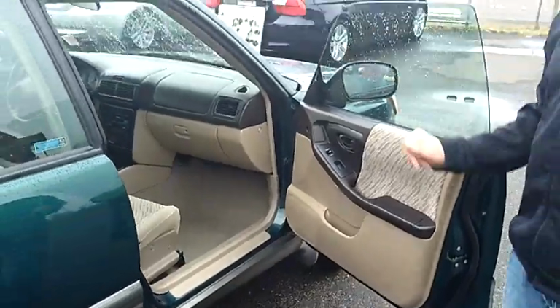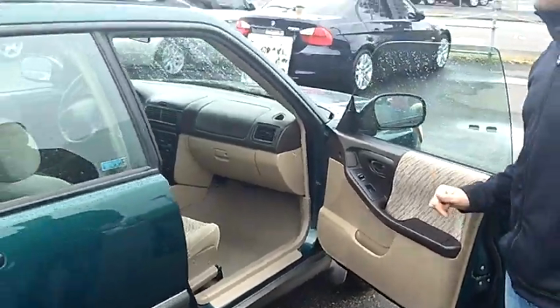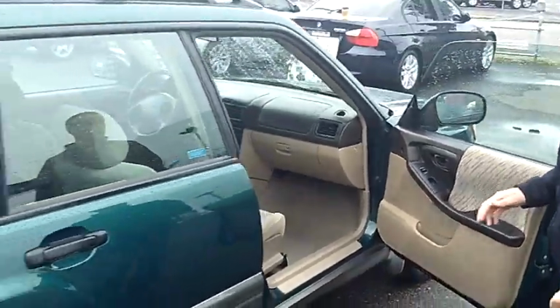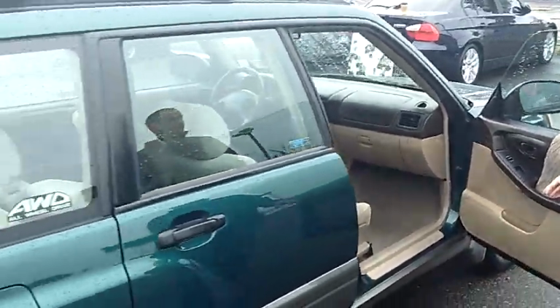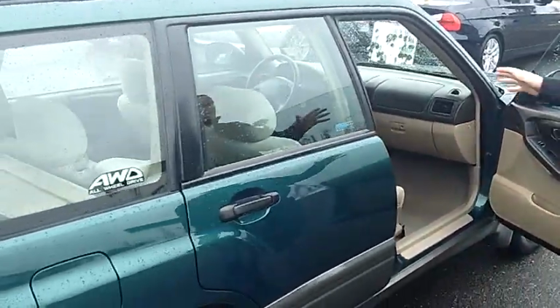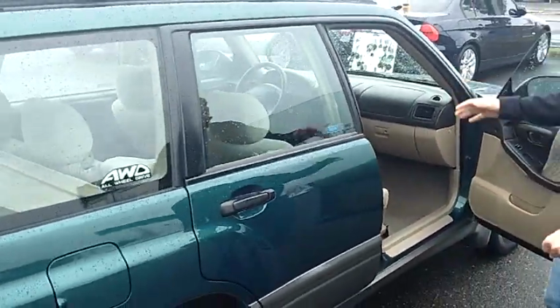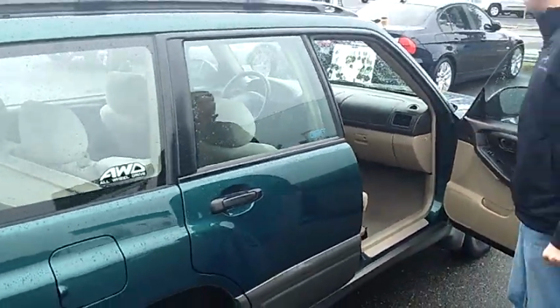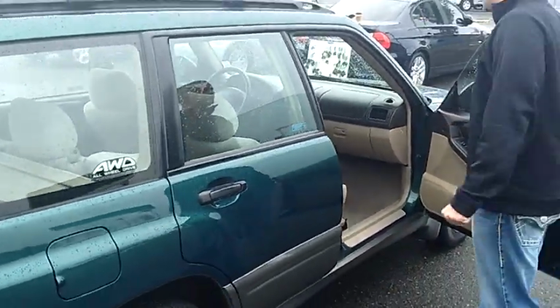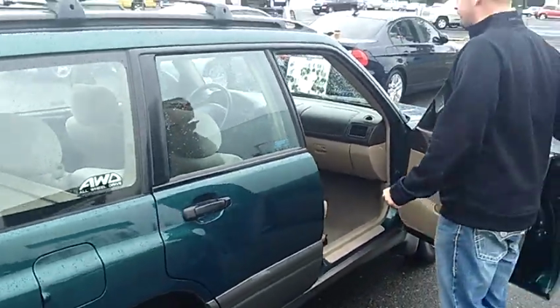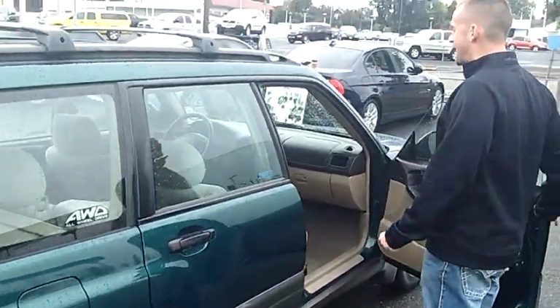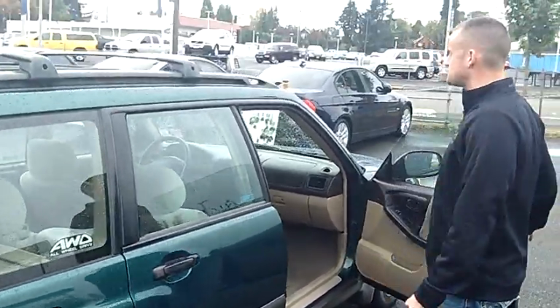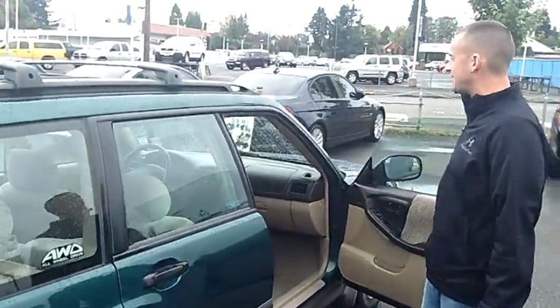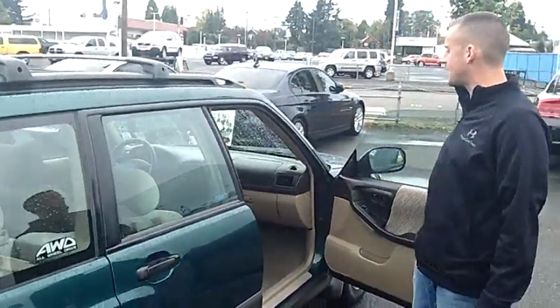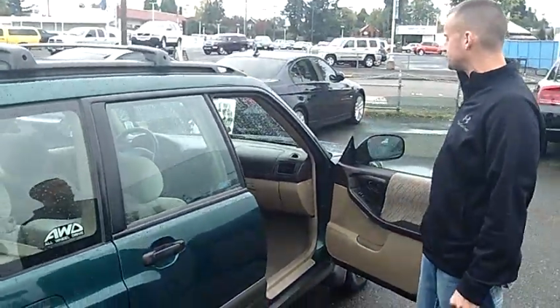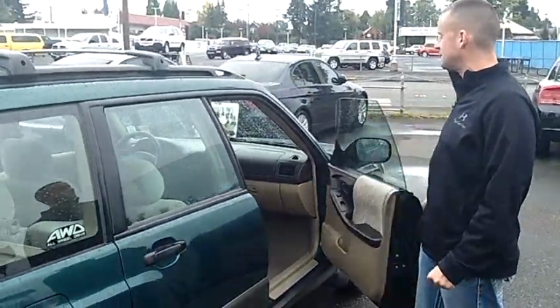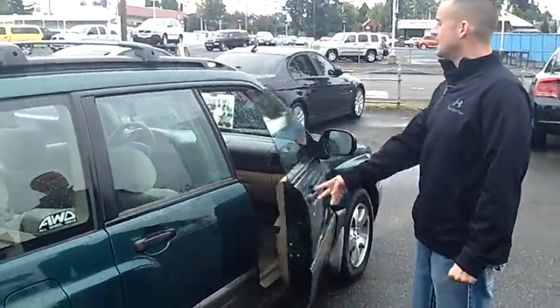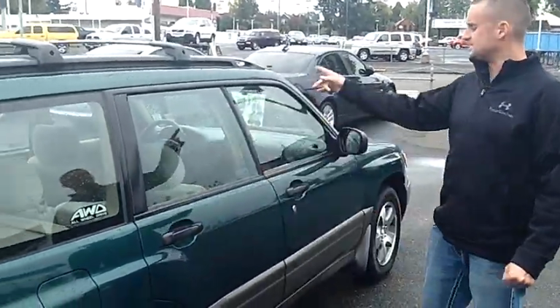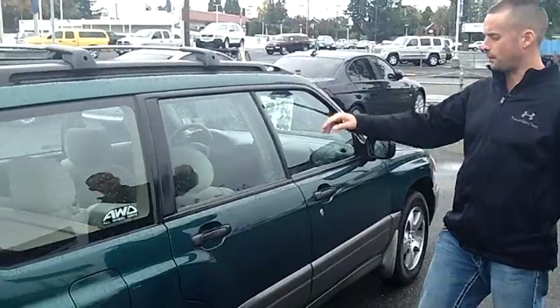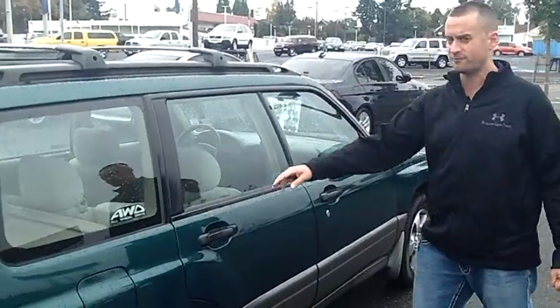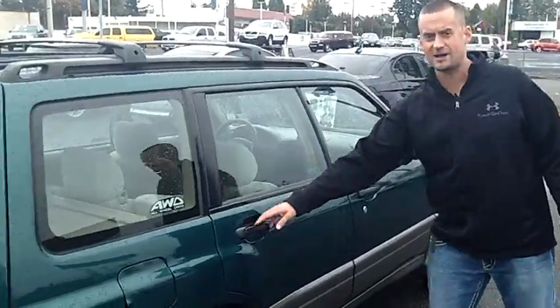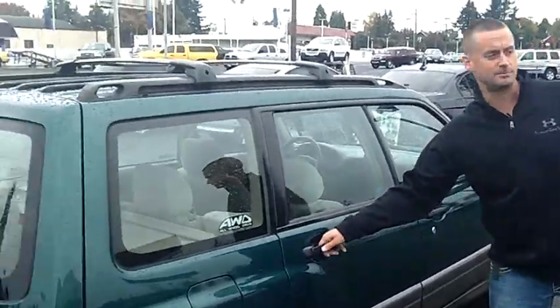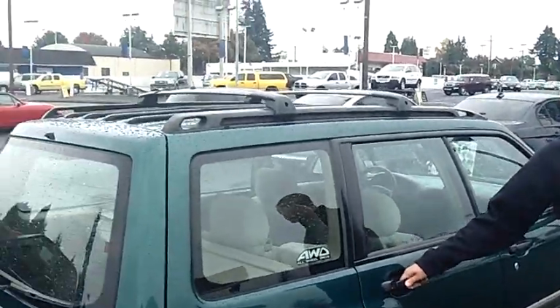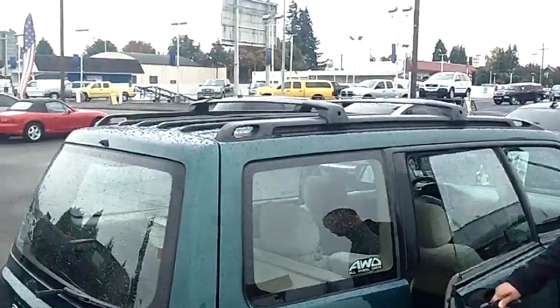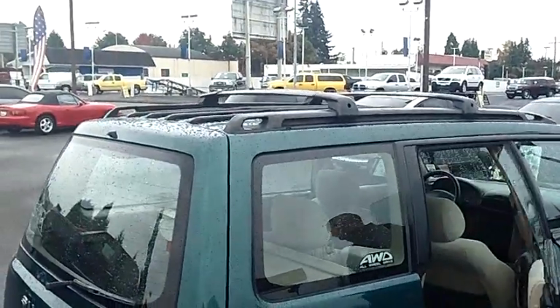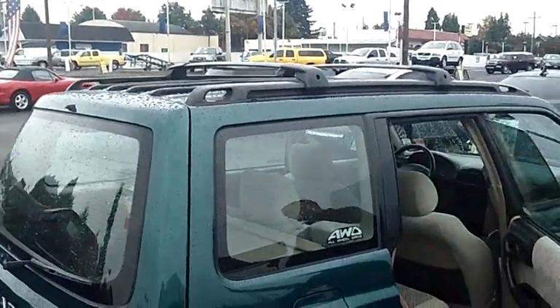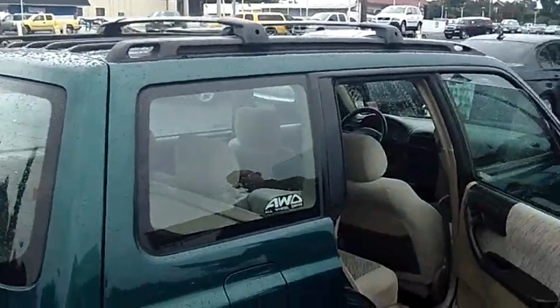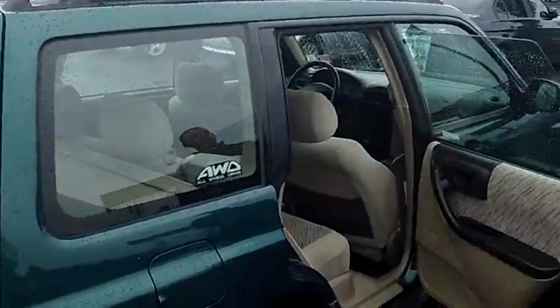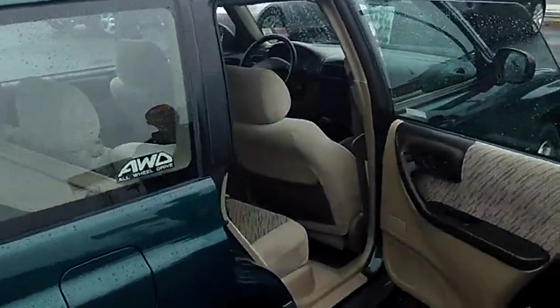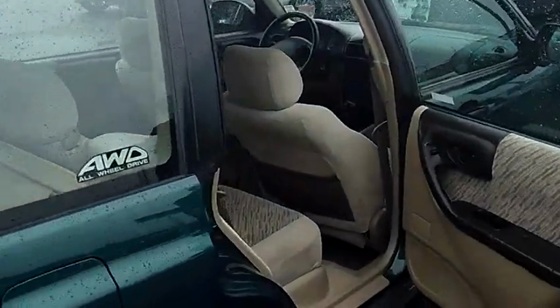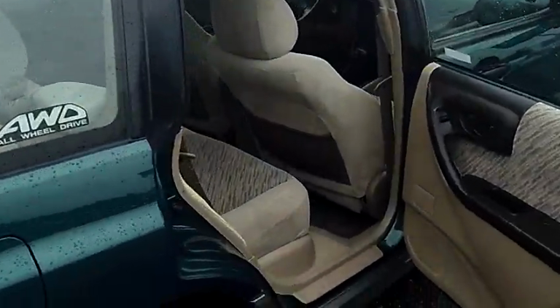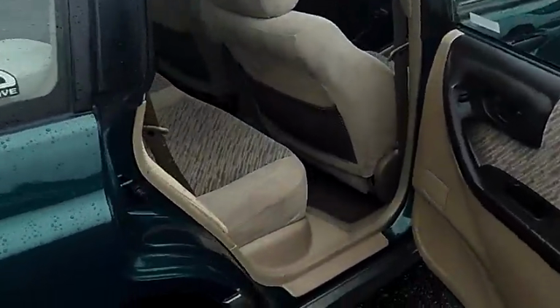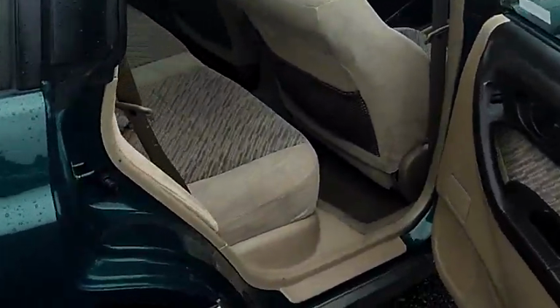It does have the cold weather package giving you the heated passenger and driver seat. It is equipped with the factory moonroof. Like all Subarus, it is all-wheel drive.